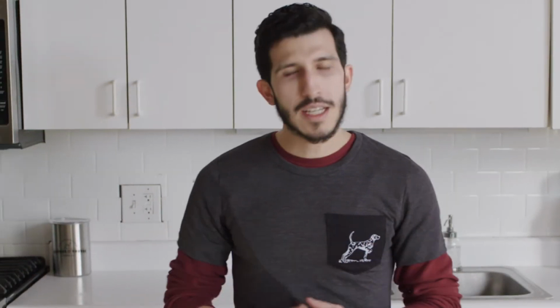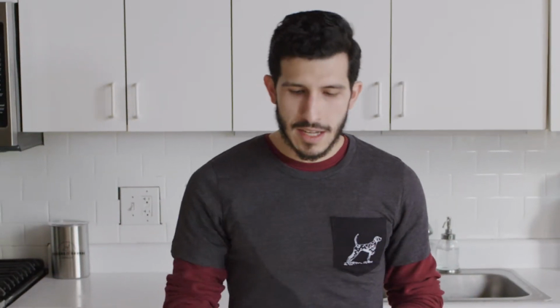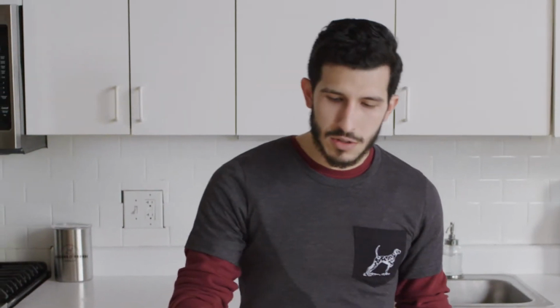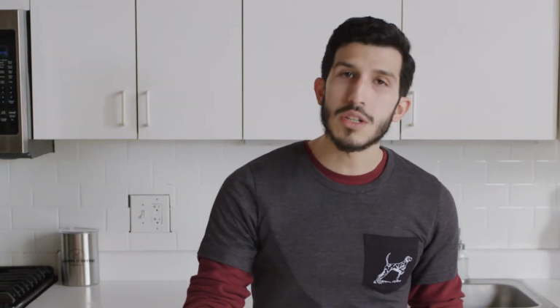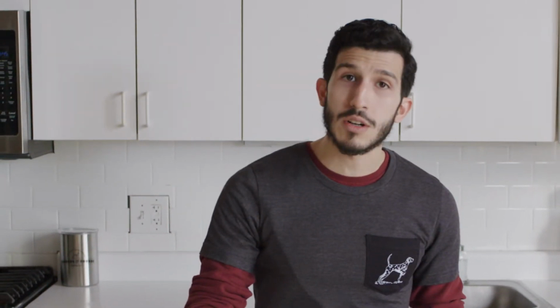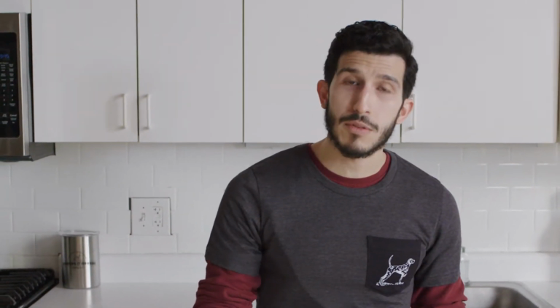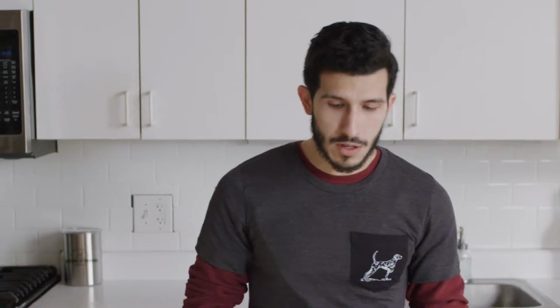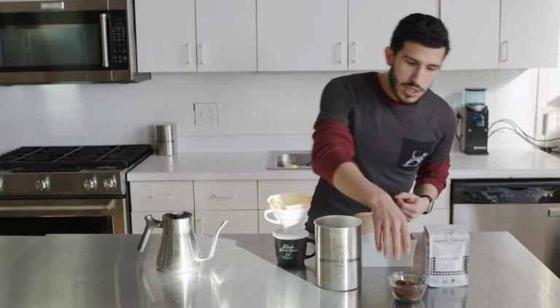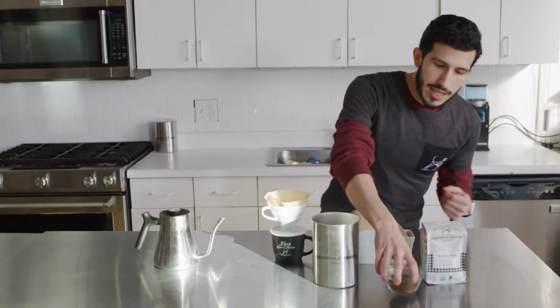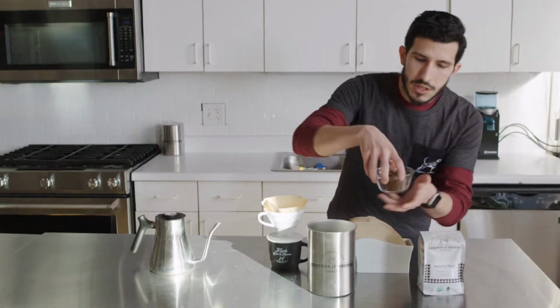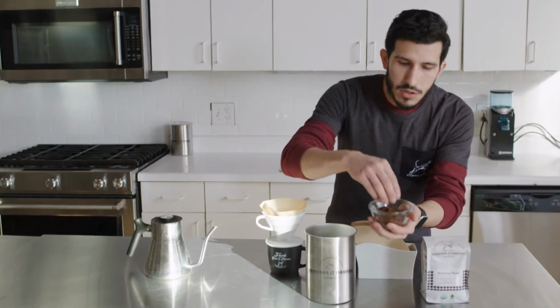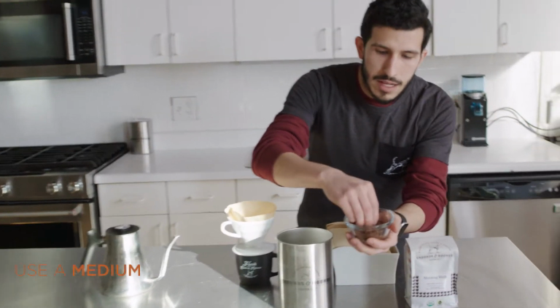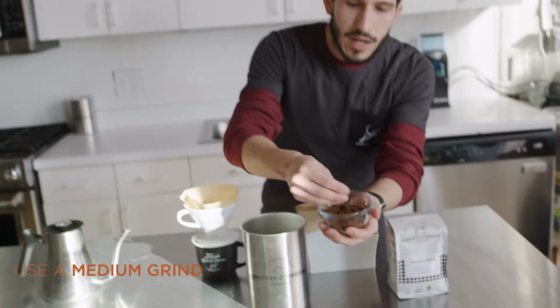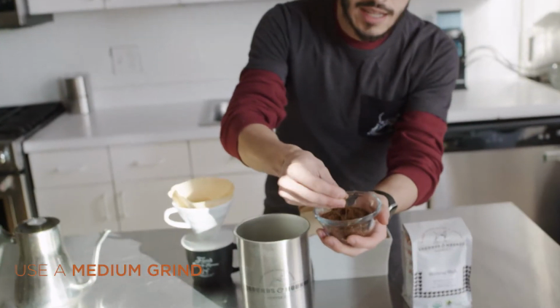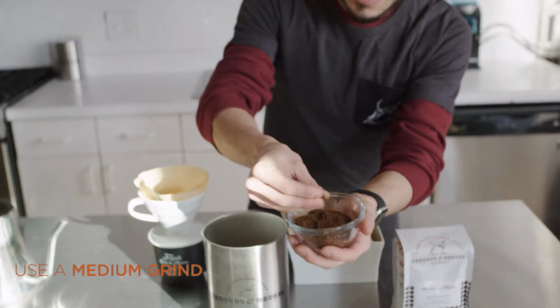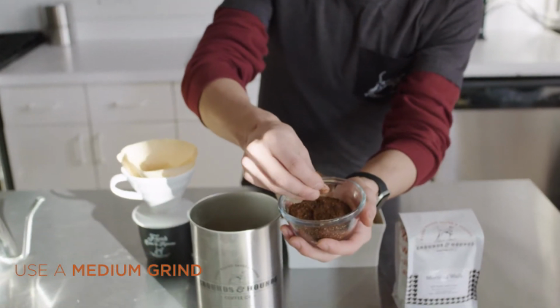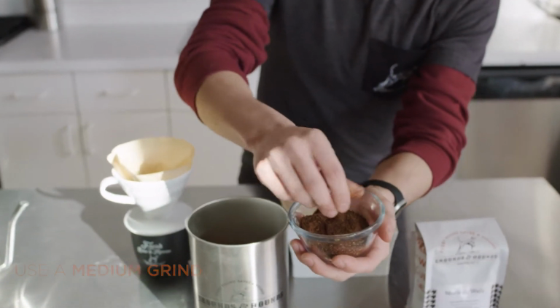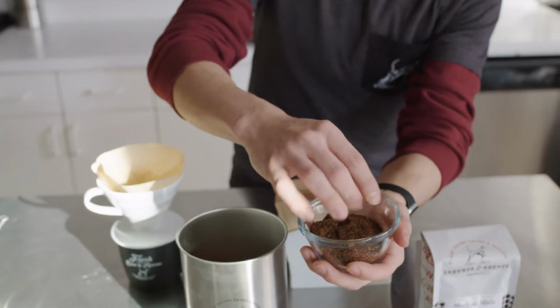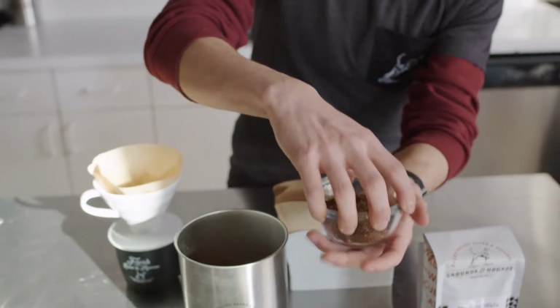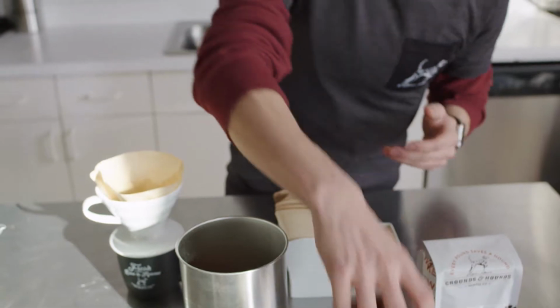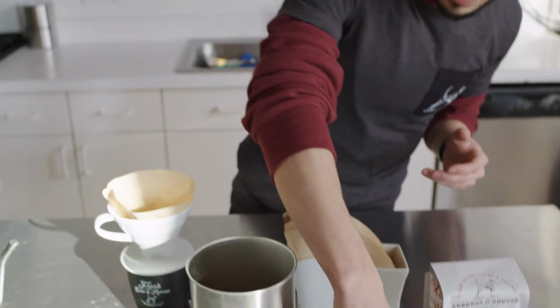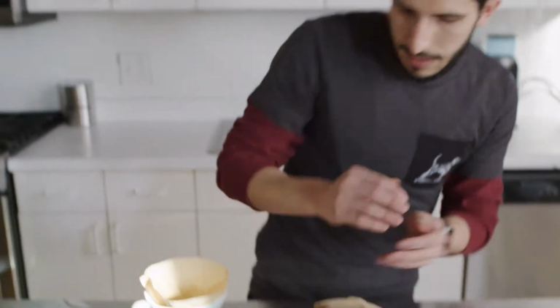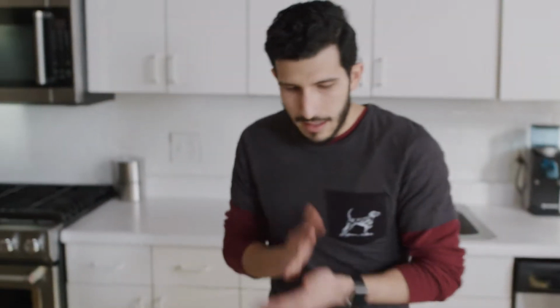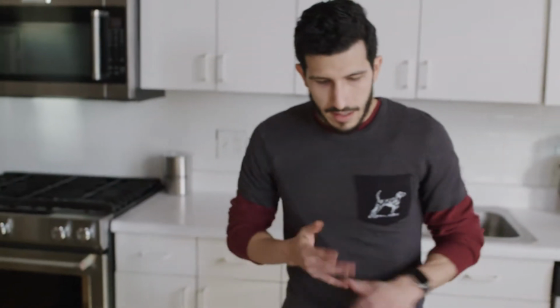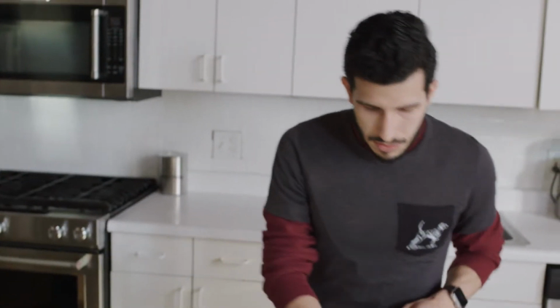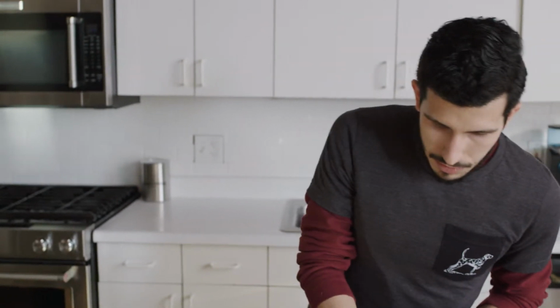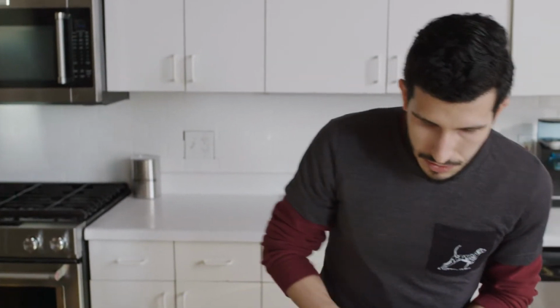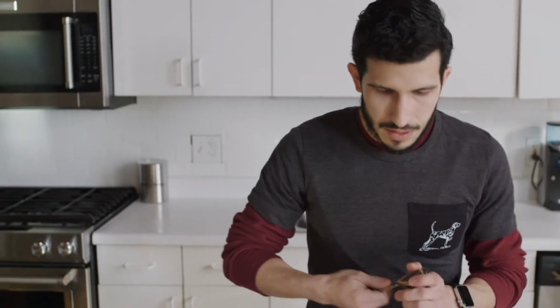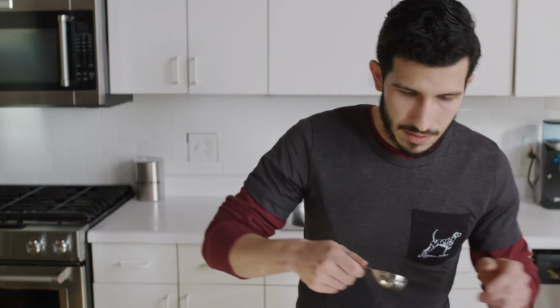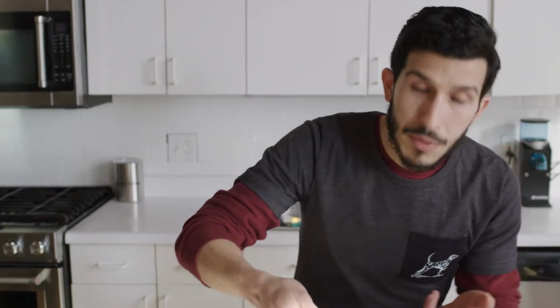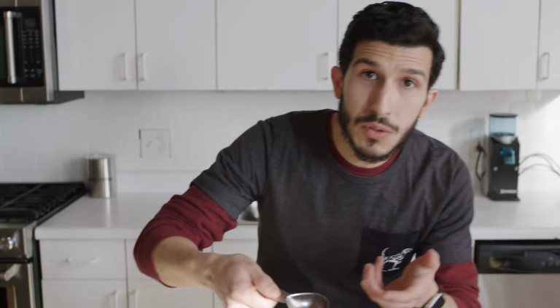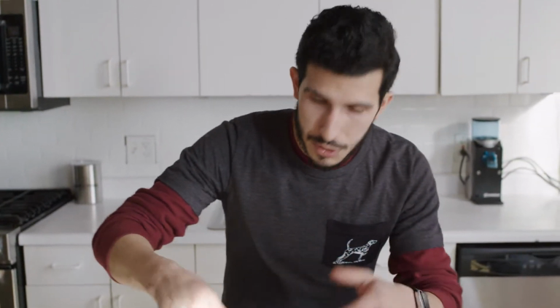It's fast and easy, and it uses a much thinner paper filter. Just like the Chemex, you're going to use a medium grind — that sea salt consistency. Two tablespoons is what you'll want to remember.